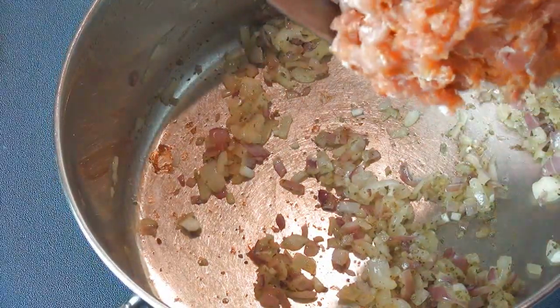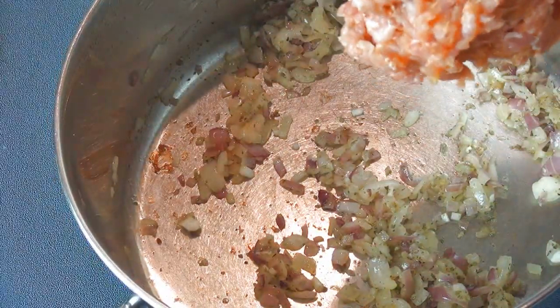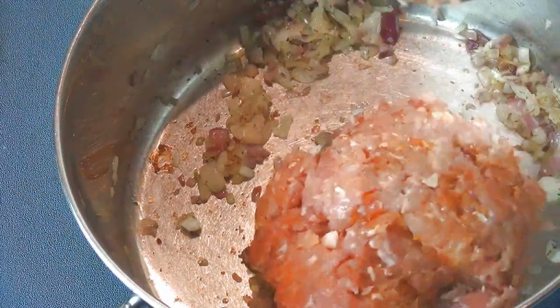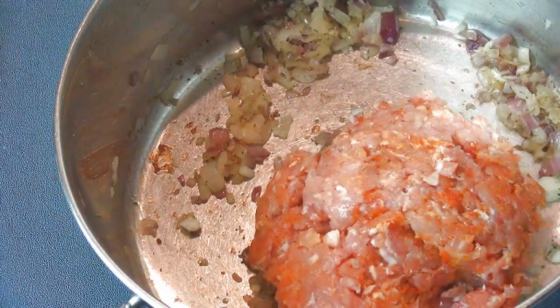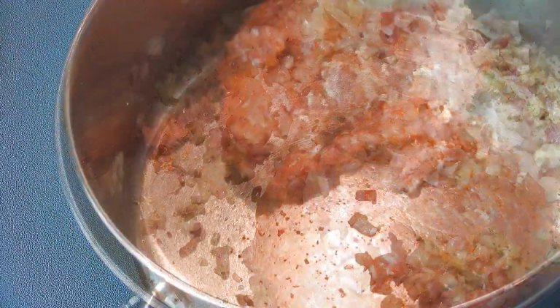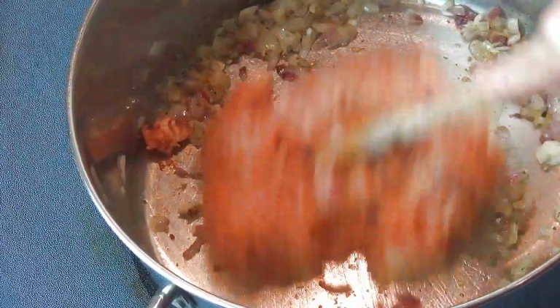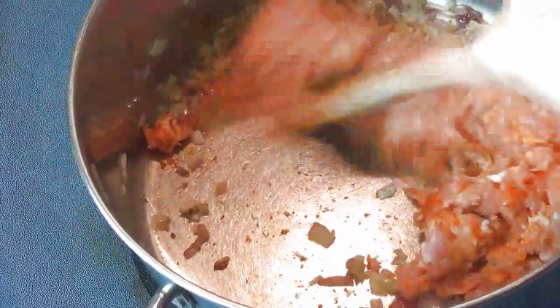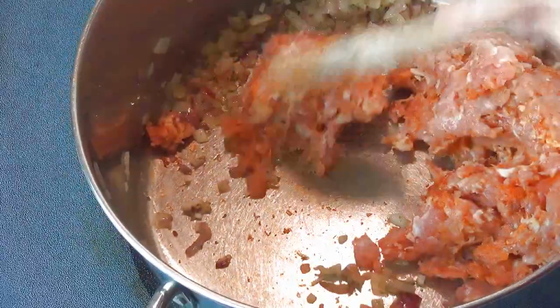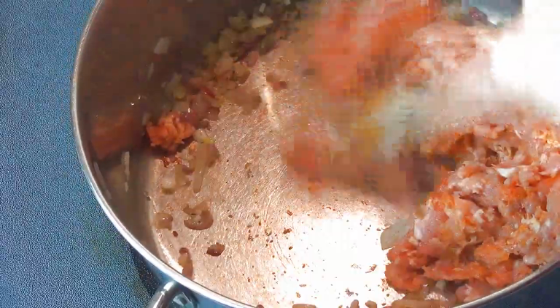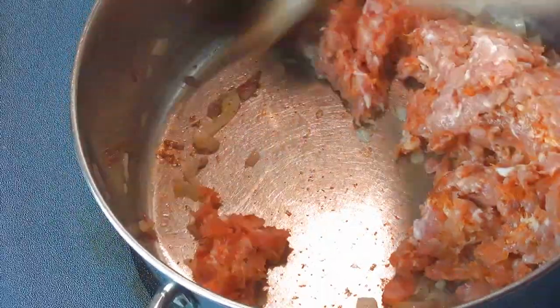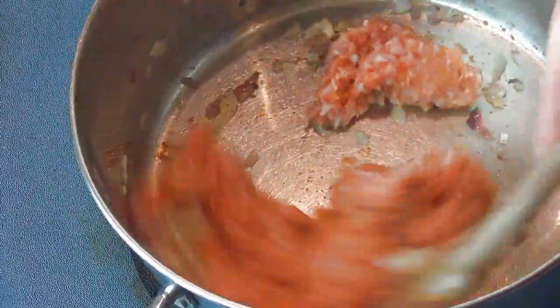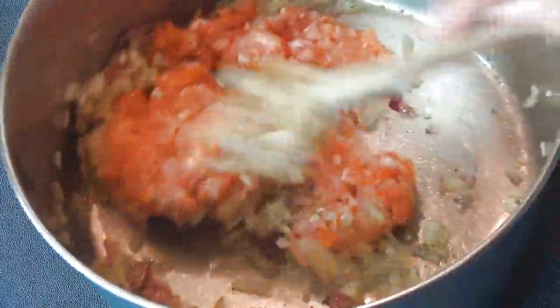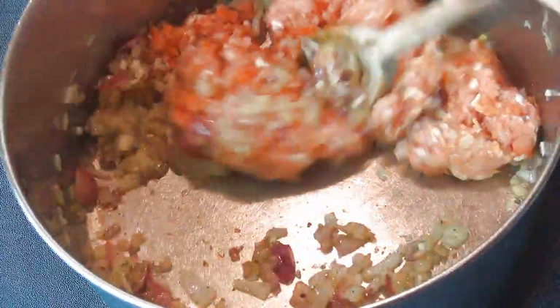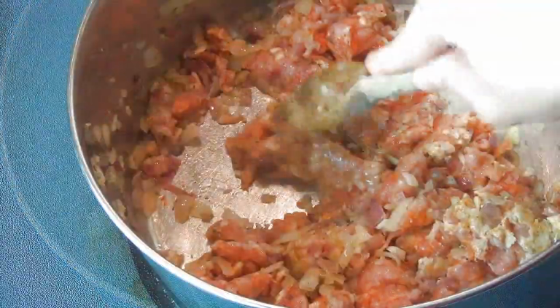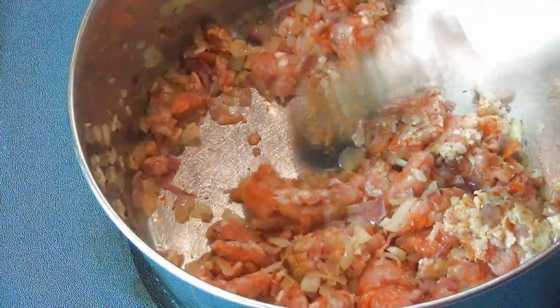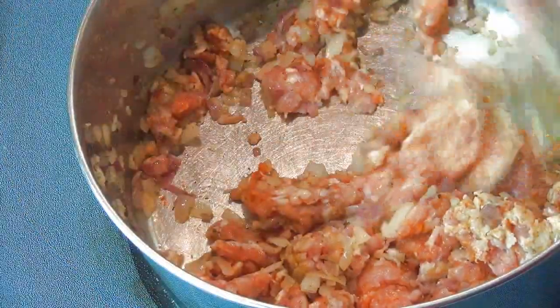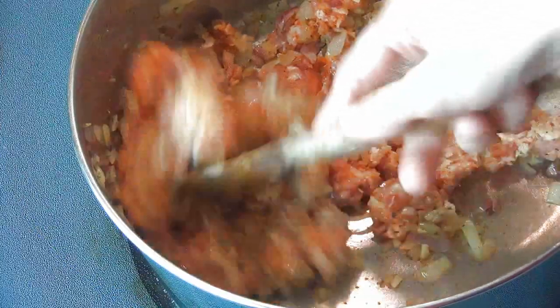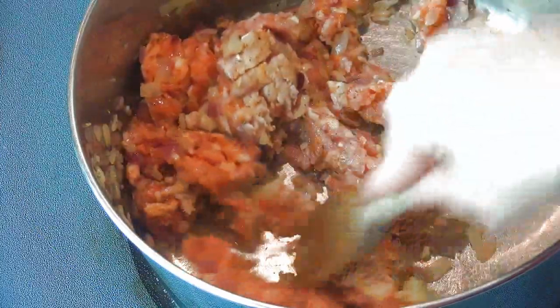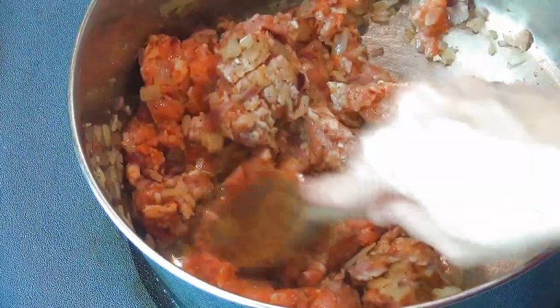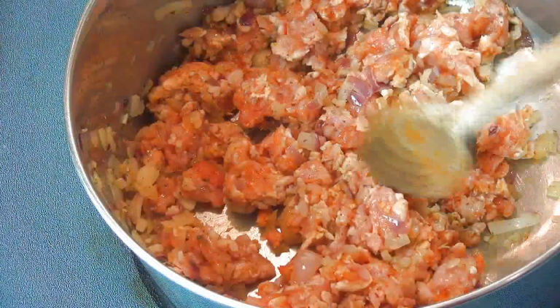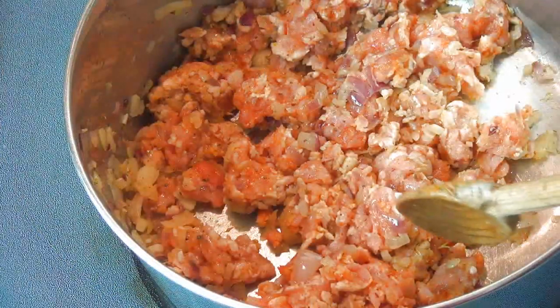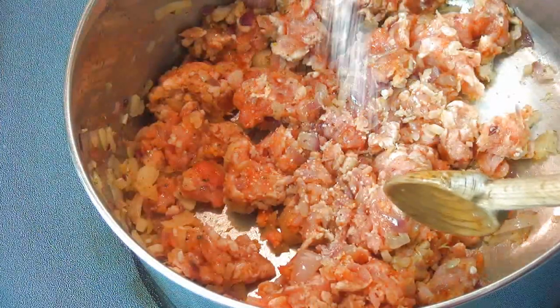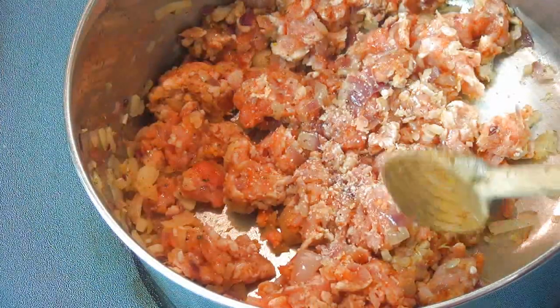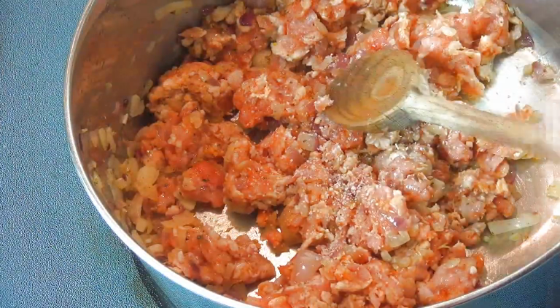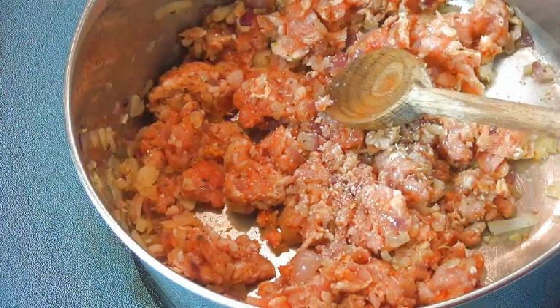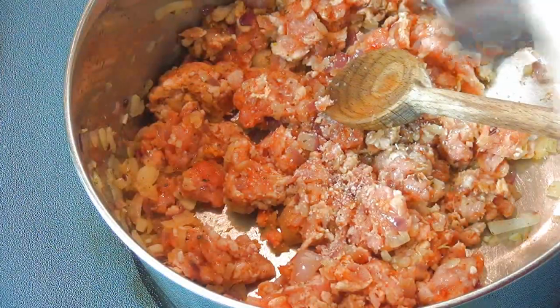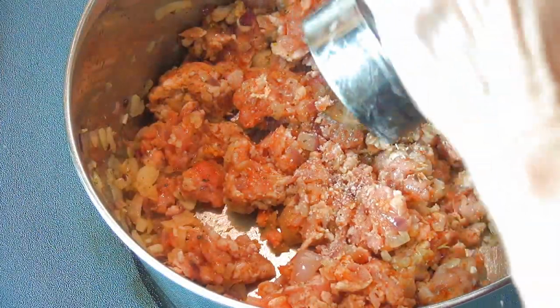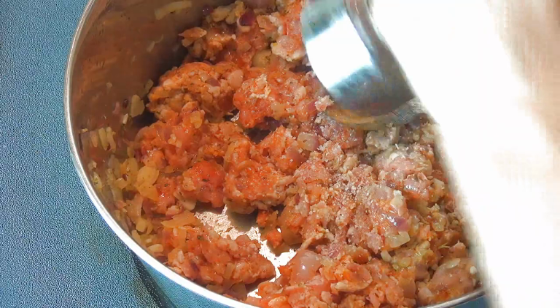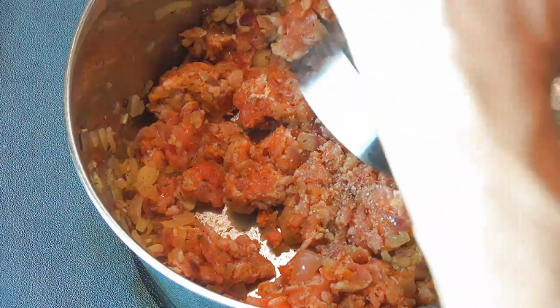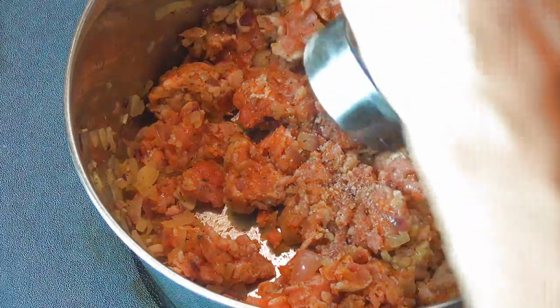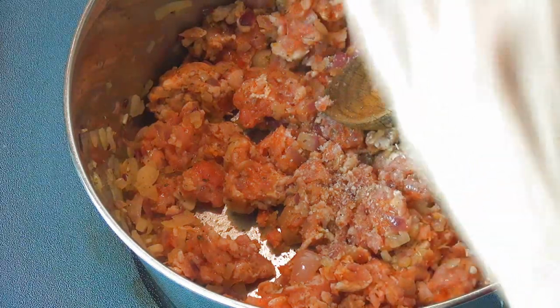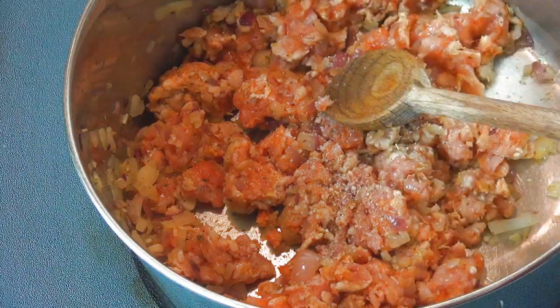Now we are ready to add the meat. You want to cook this on high heat for about five minutes, stirring. You want the meat to break up a little bit so you have to work it with a wooden spoon. You can season it again with salt and pepper as needed.